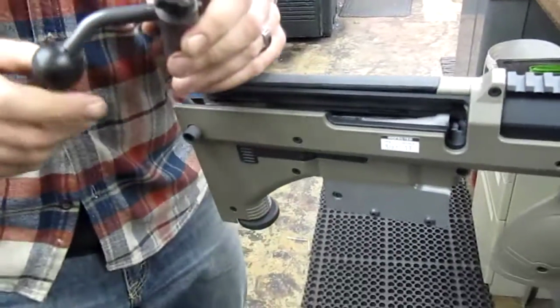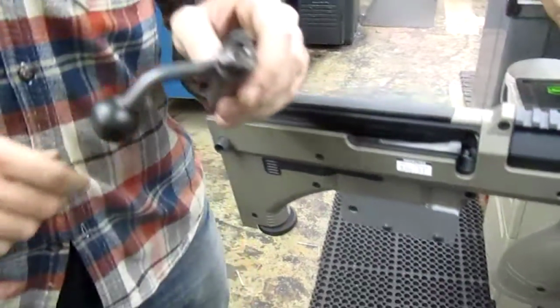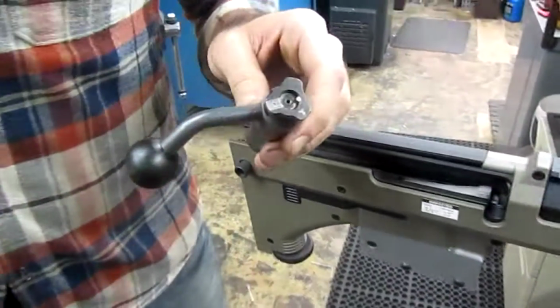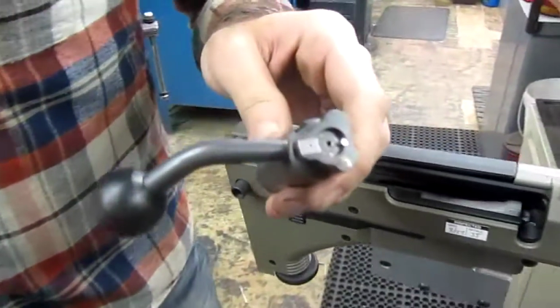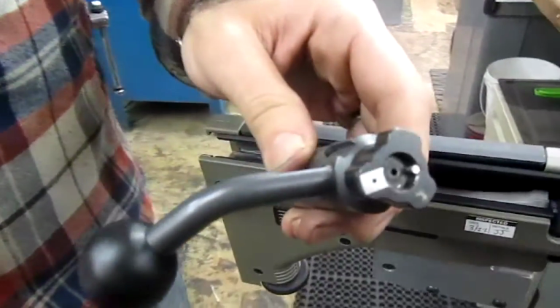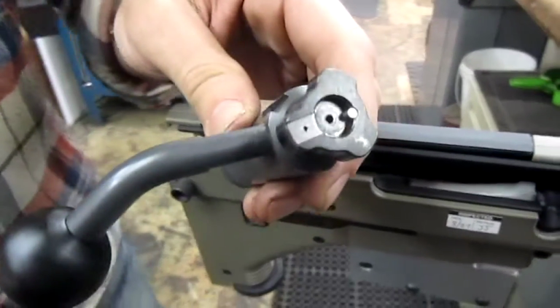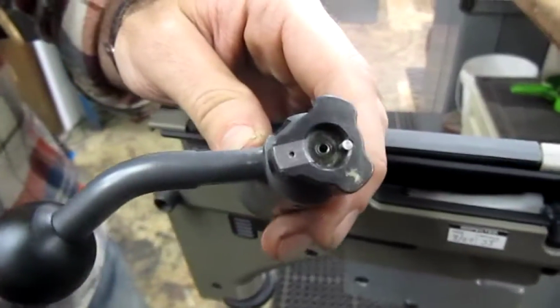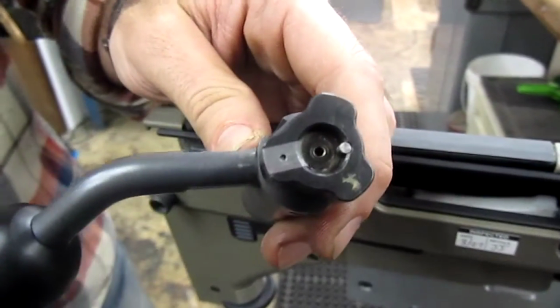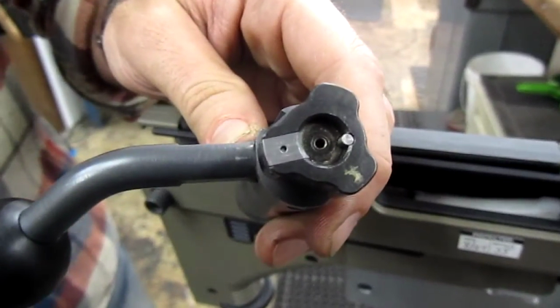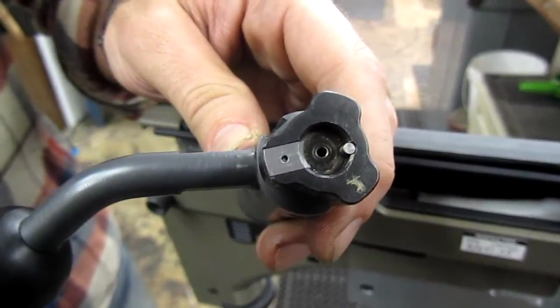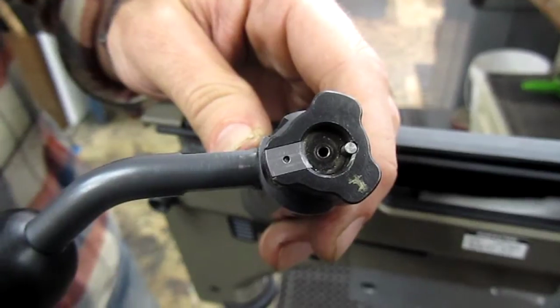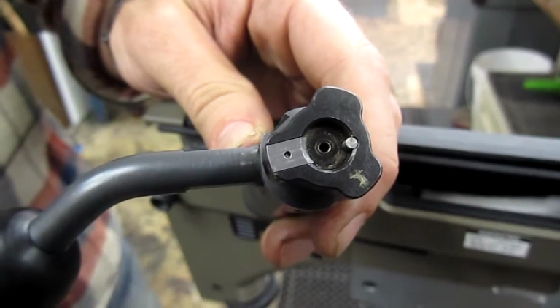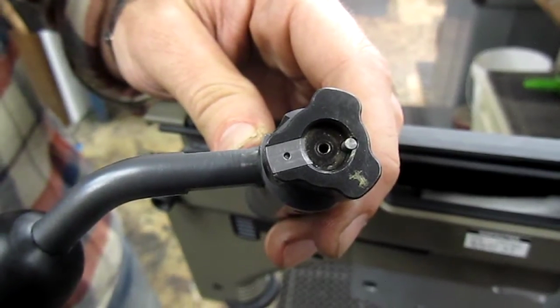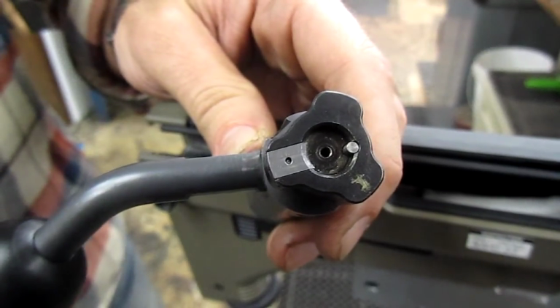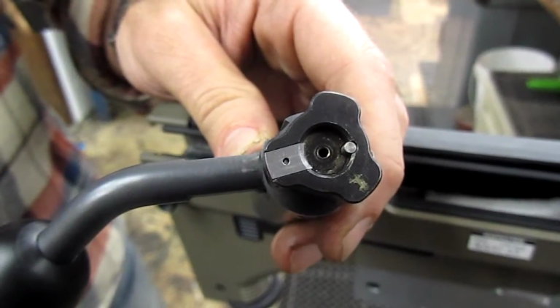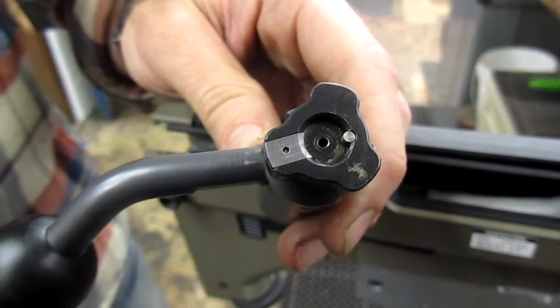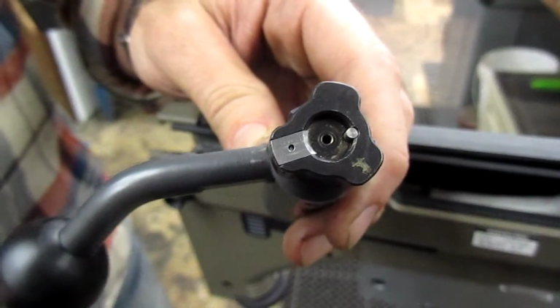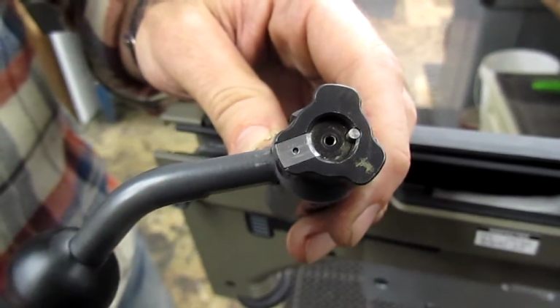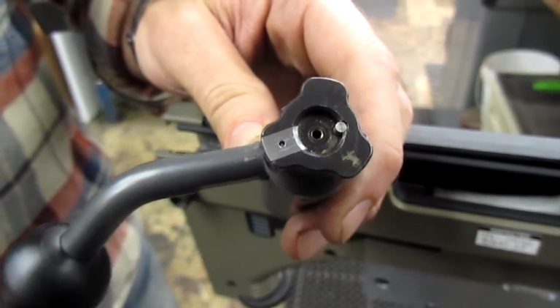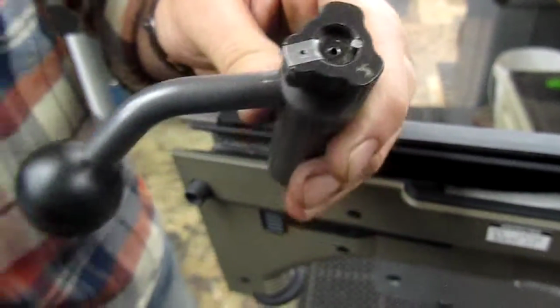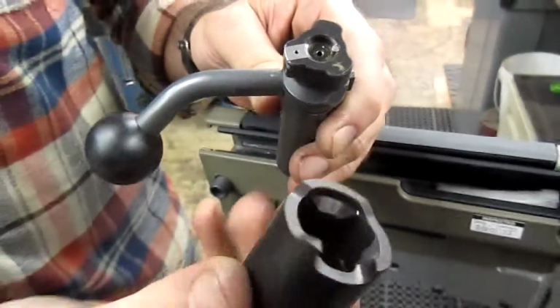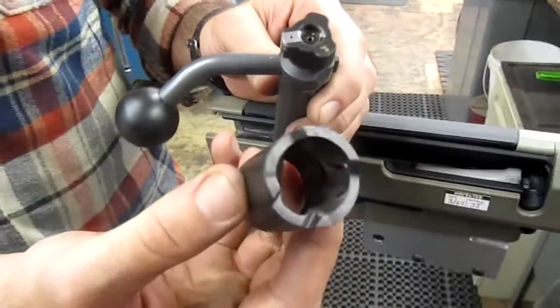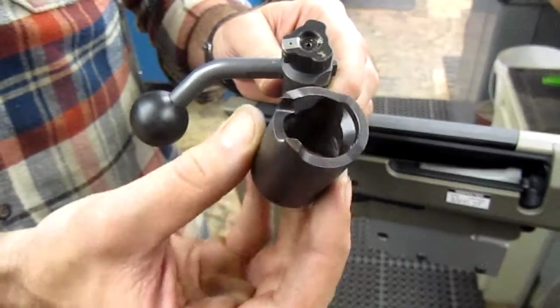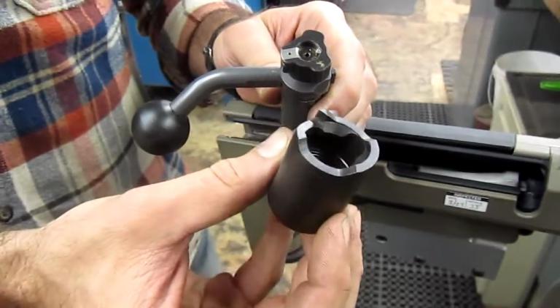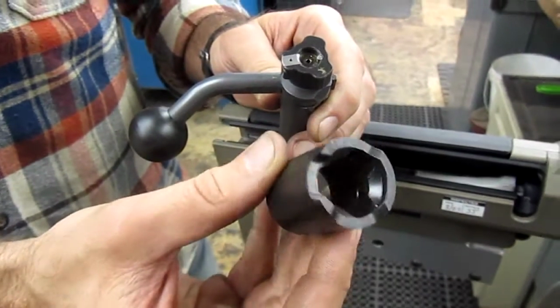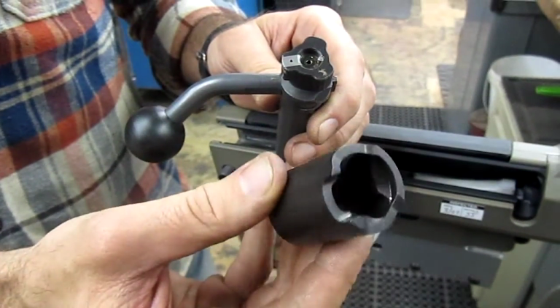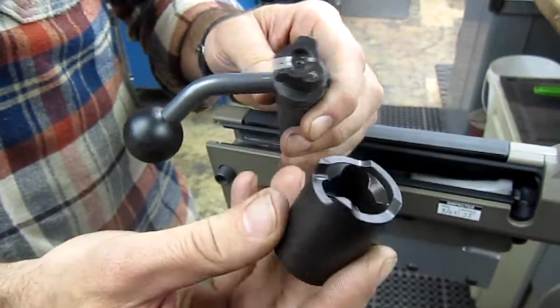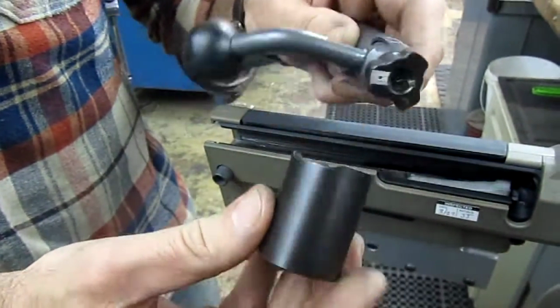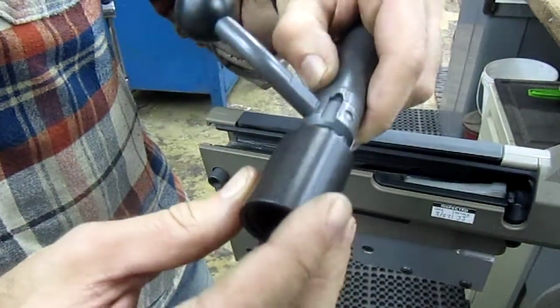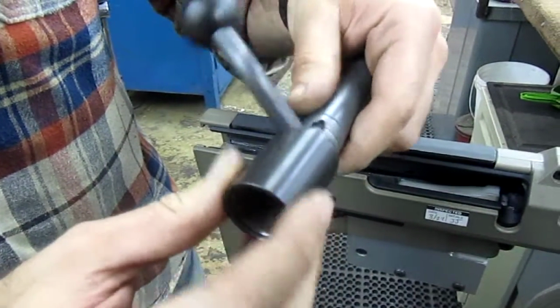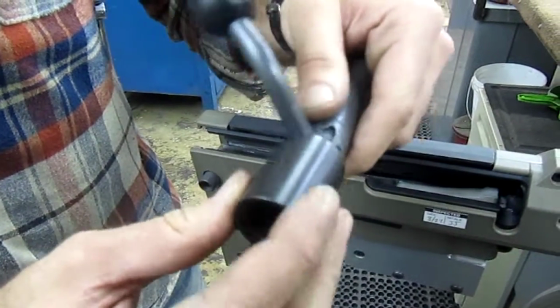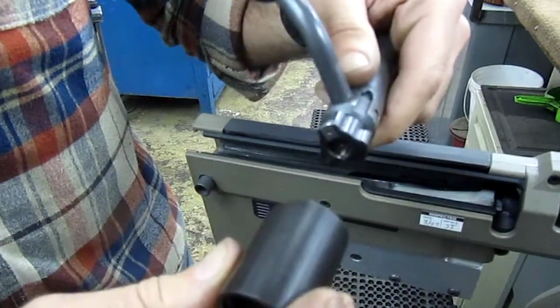On our bolt we've got our own bolt head with the Post 64 style extractor. We've got our own plunger ejector assembly and we also have our own redesigned extension that works with our 223 extension.